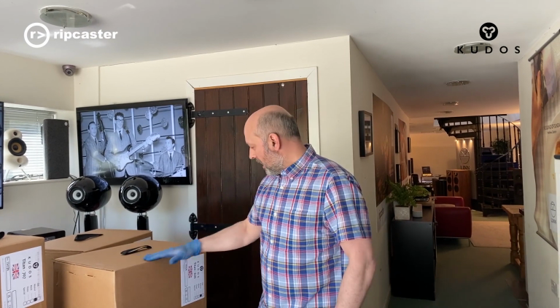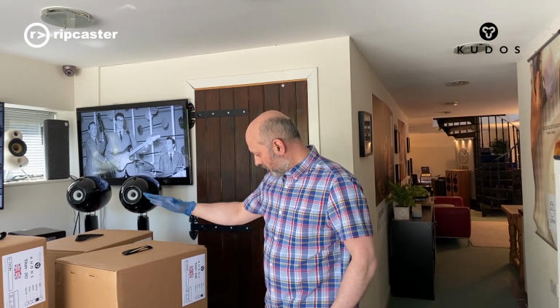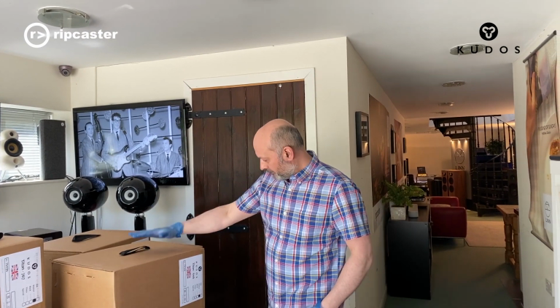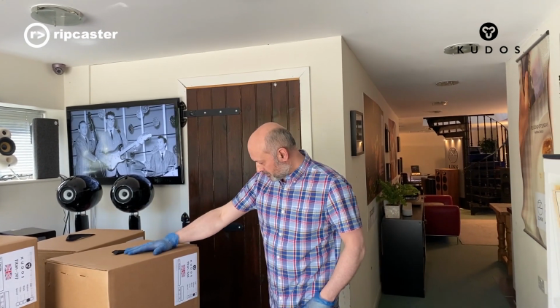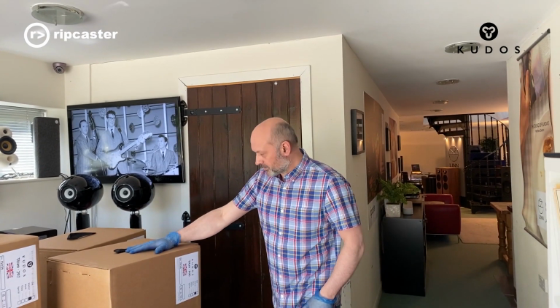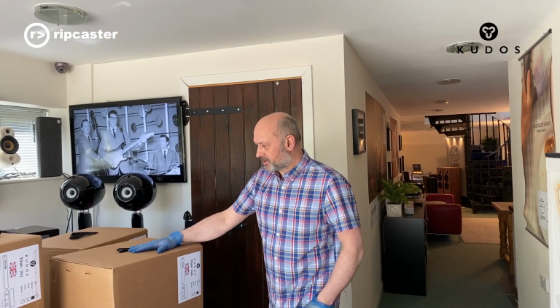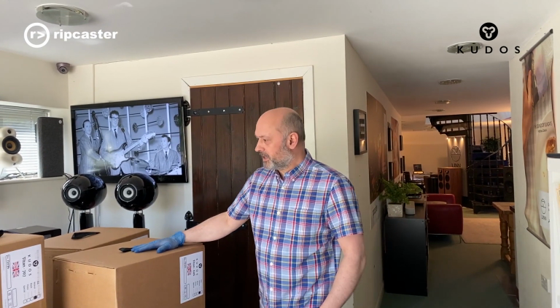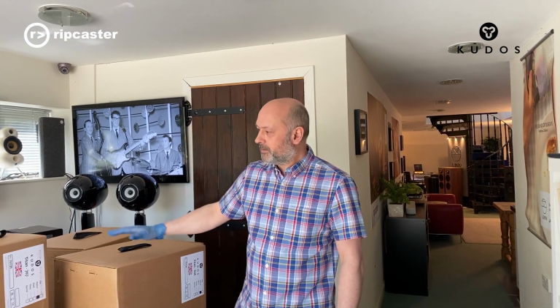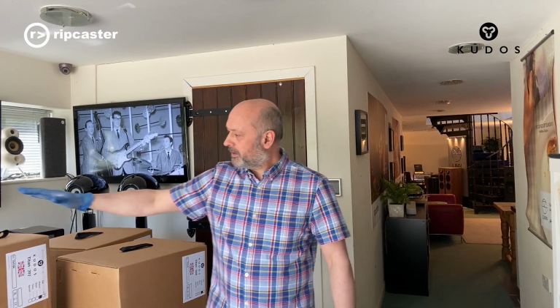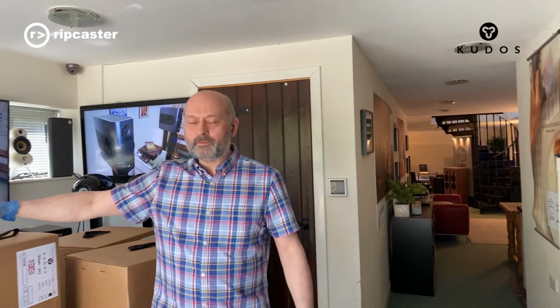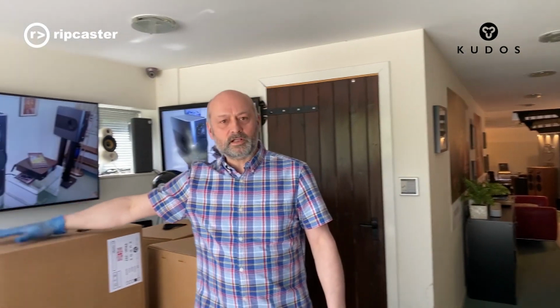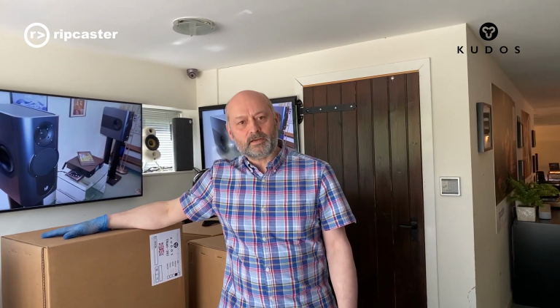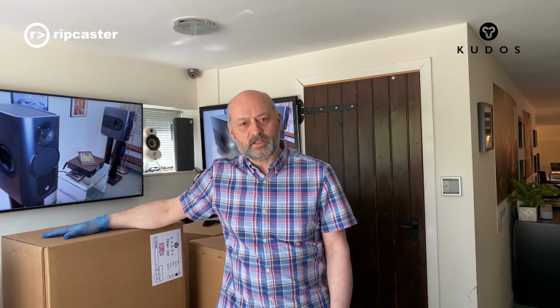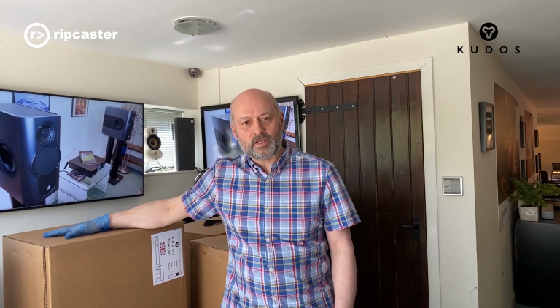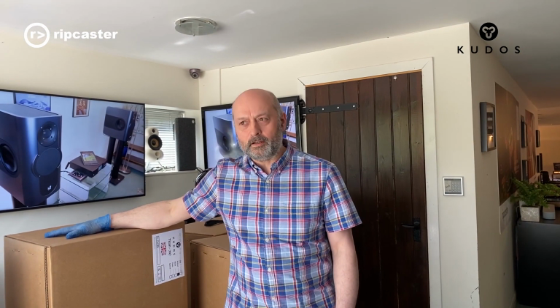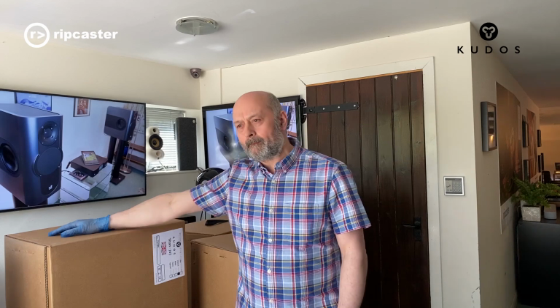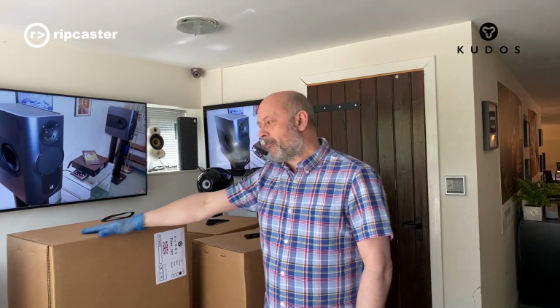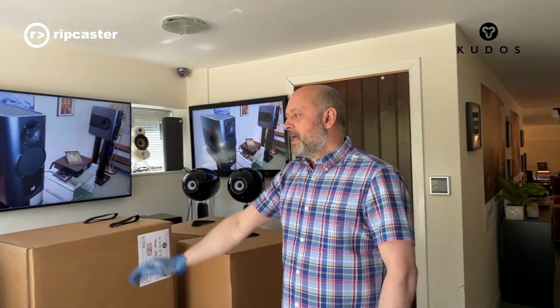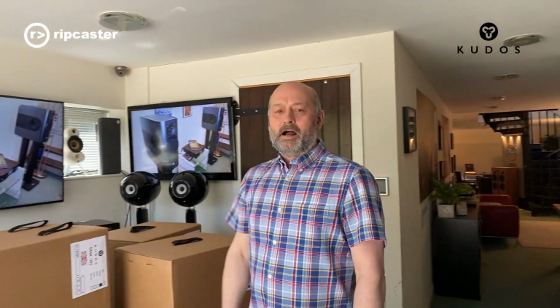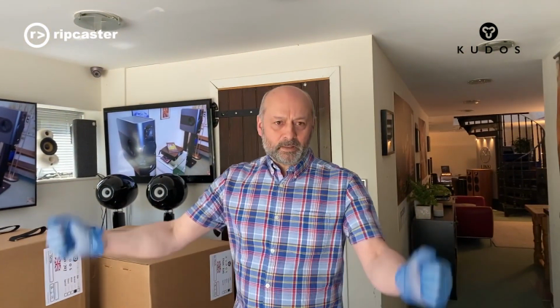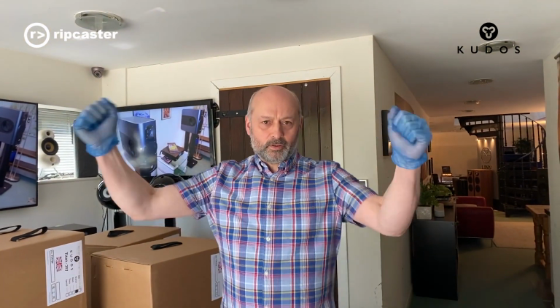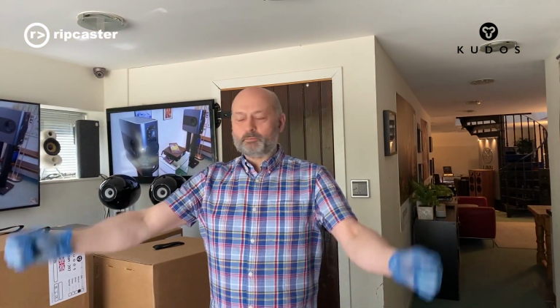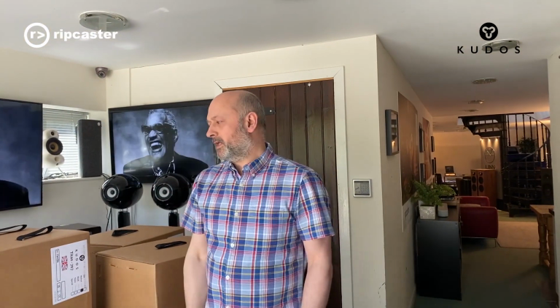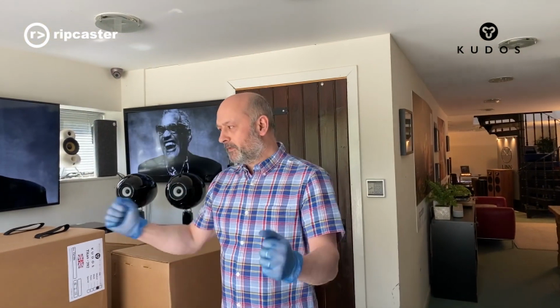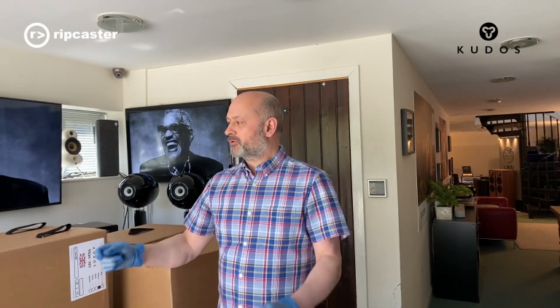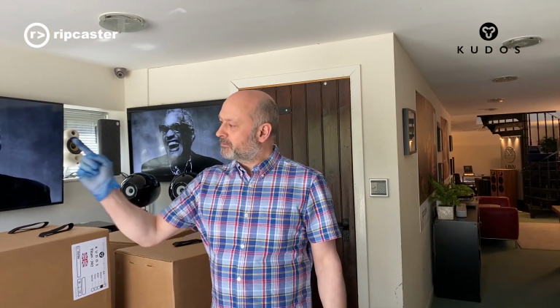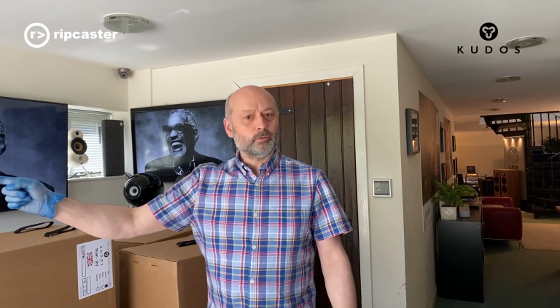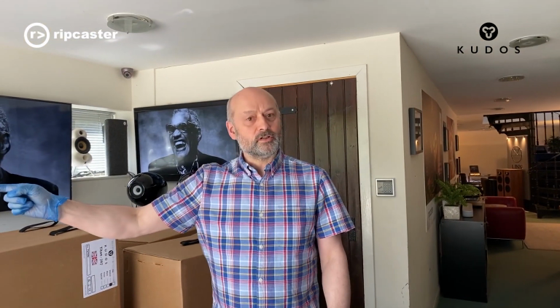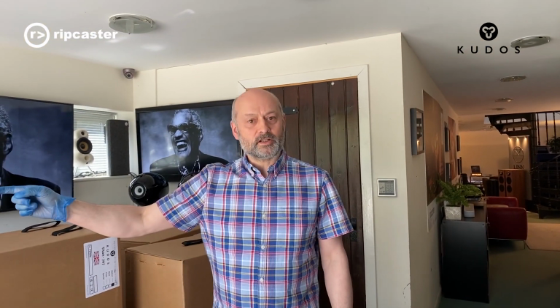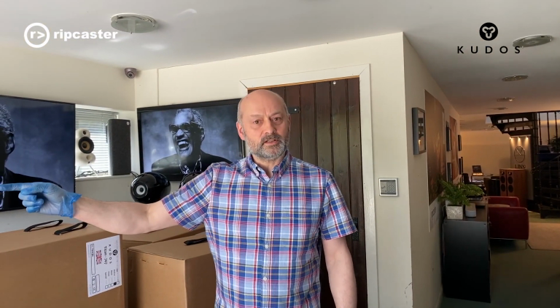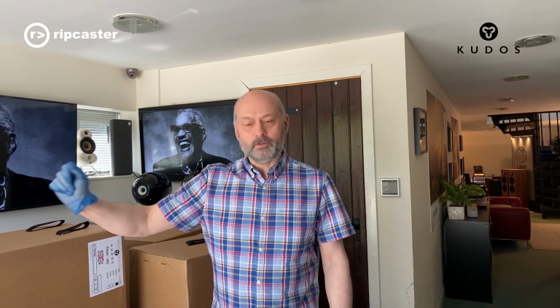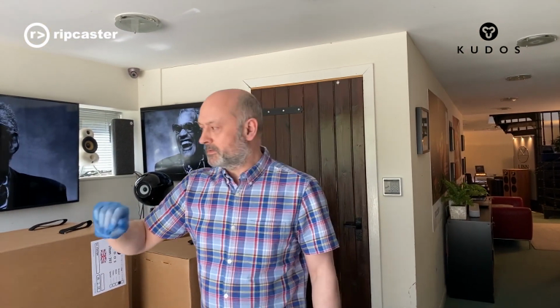We've got a pair of Titan 606s here, and a pair of Titan 707s here. I've had my porridge this morning so I'm feeling strong — we're just going to set up these 707s.